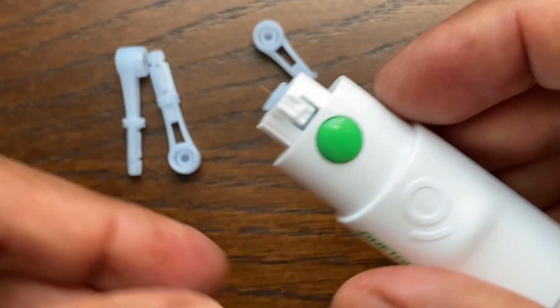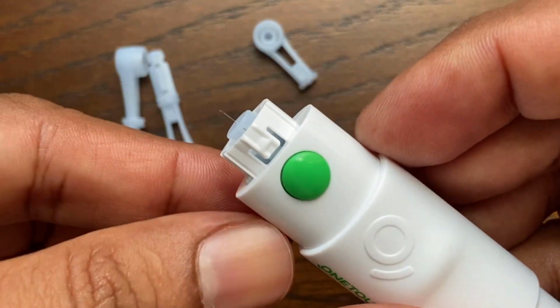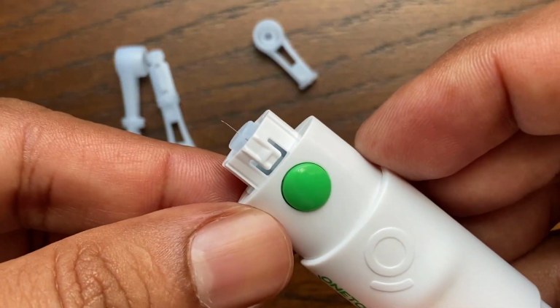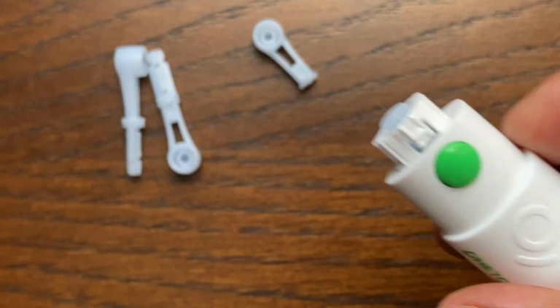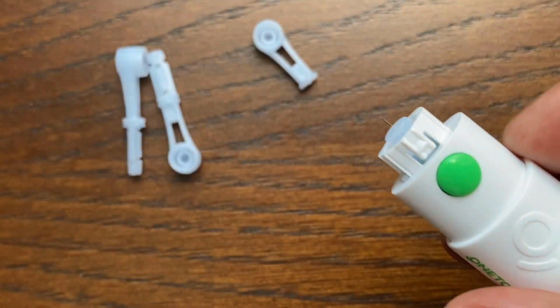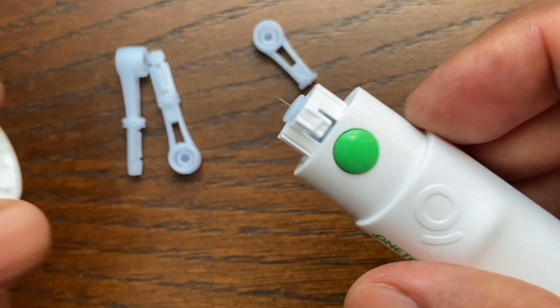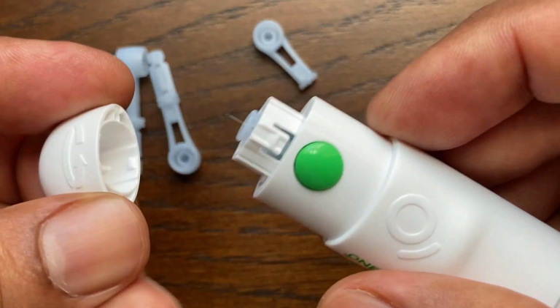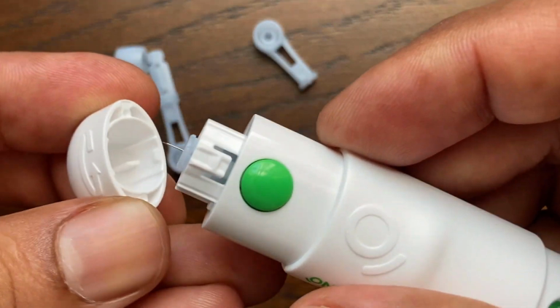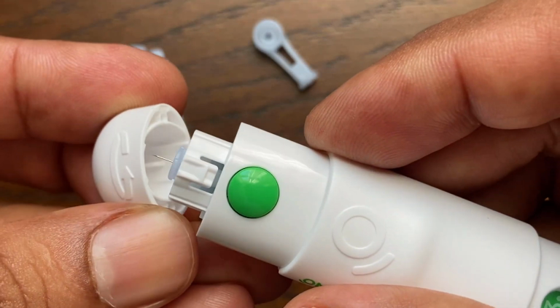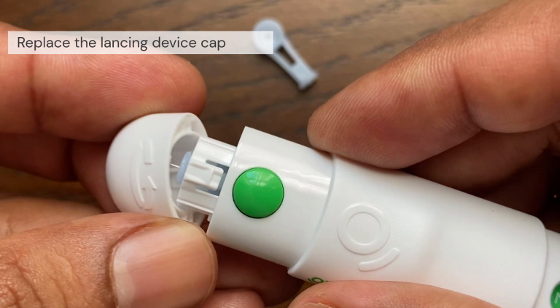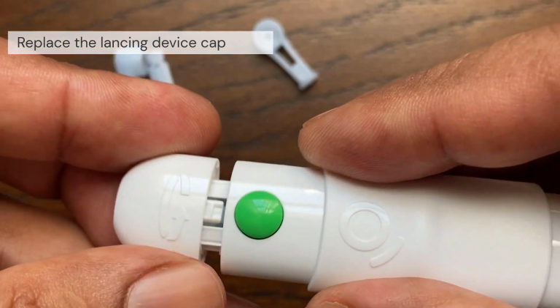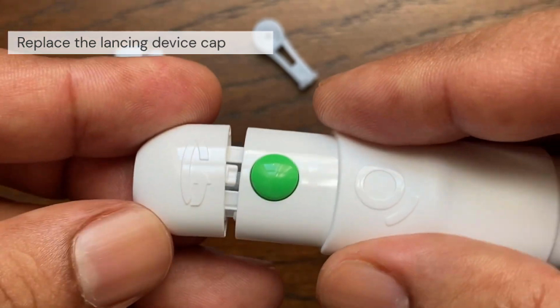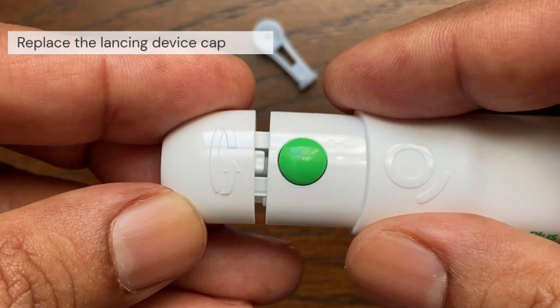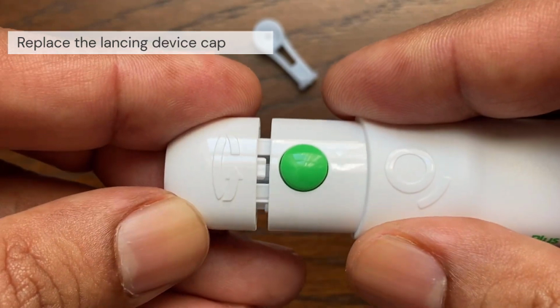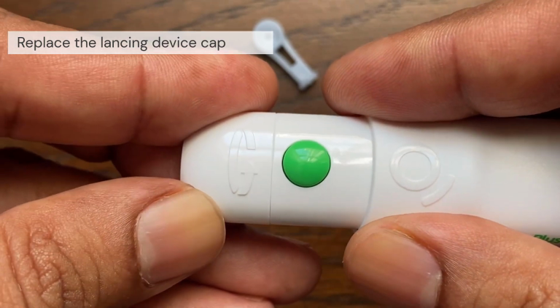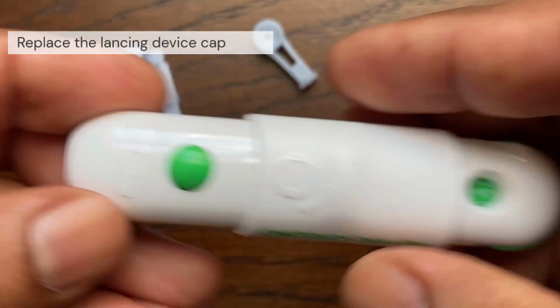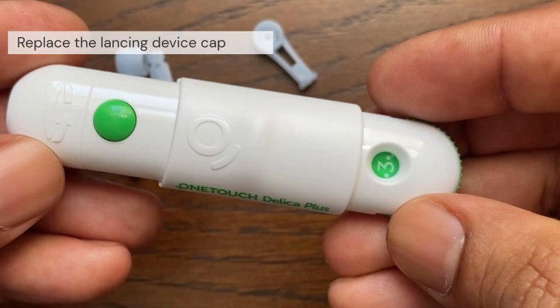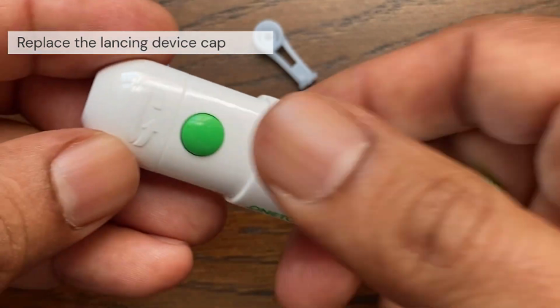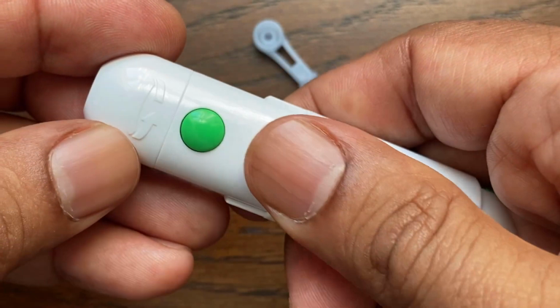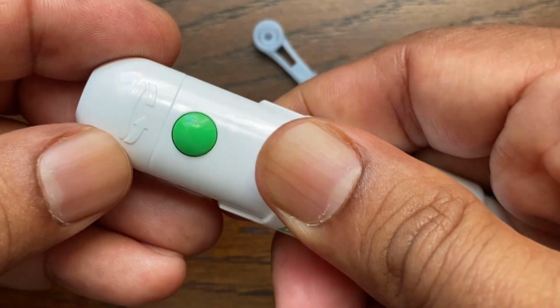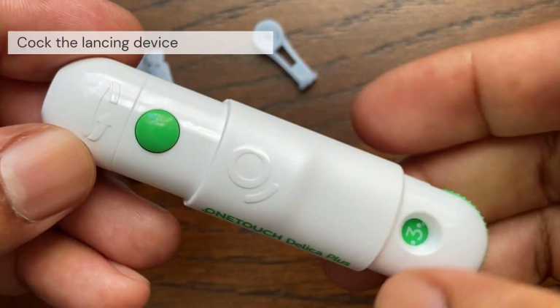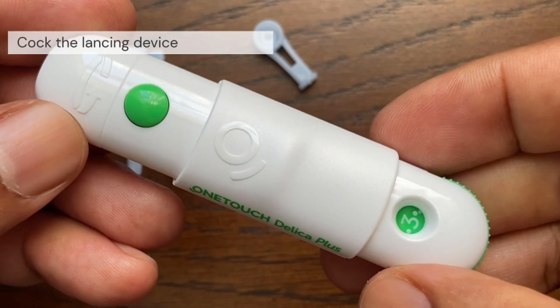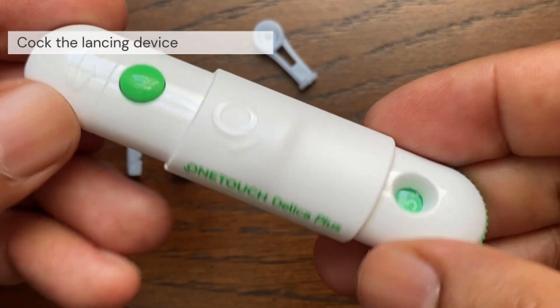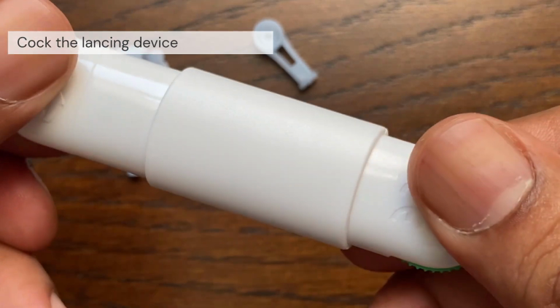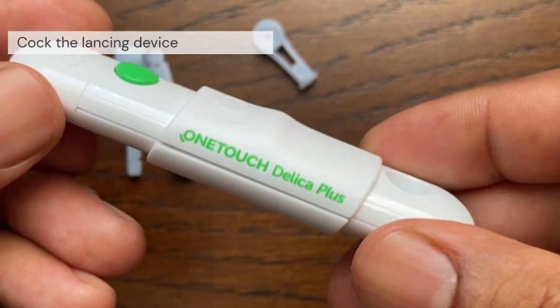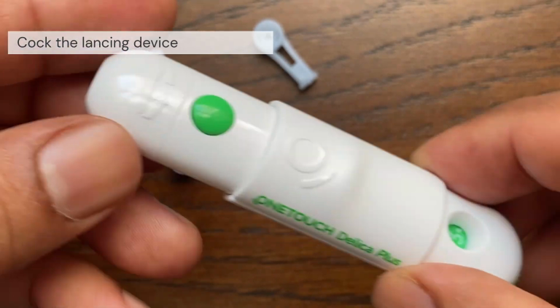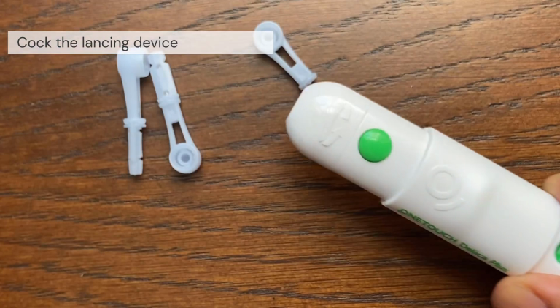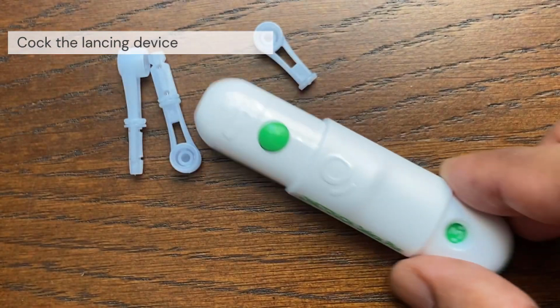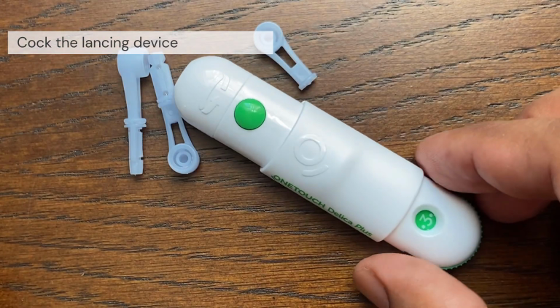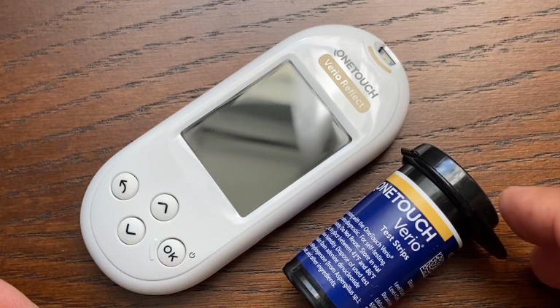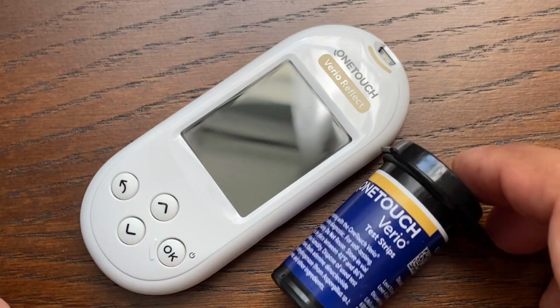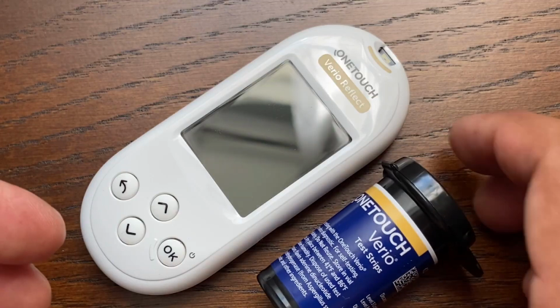Save this protective disc since we will be needing this later. There is a separate detailed video on how to use the One-Touch Delica Plus lancing device. Place the cap back onto the device and pull the slider back until it clicks. The lancing device is now ready.